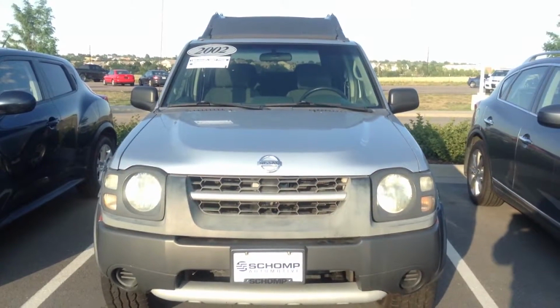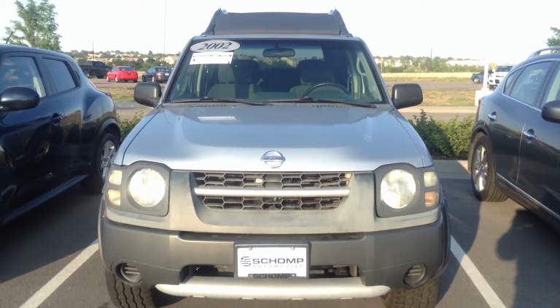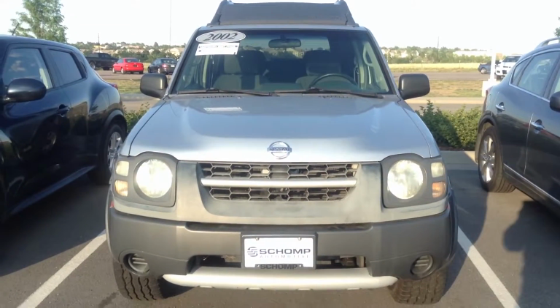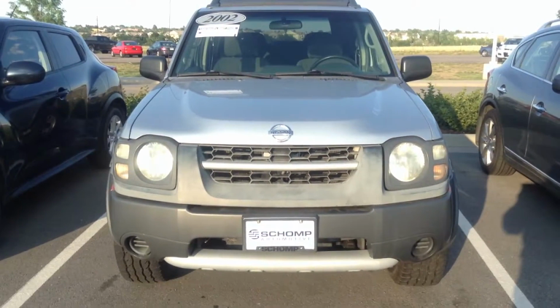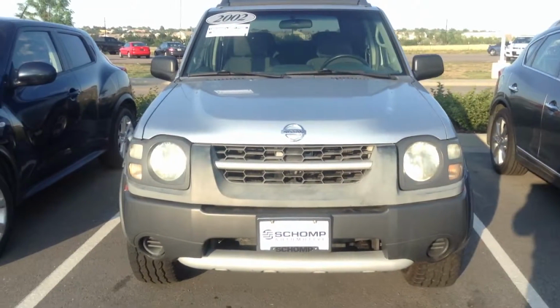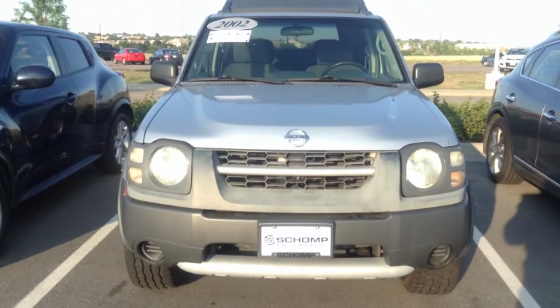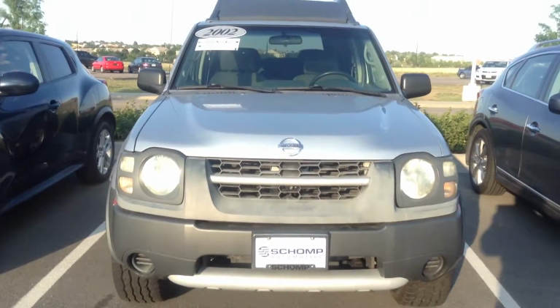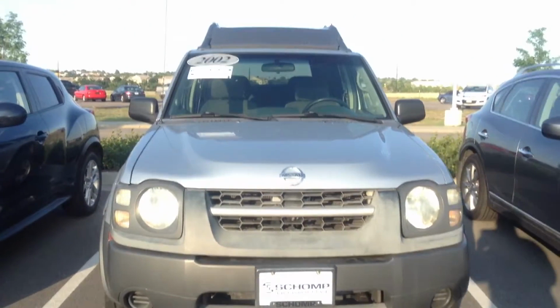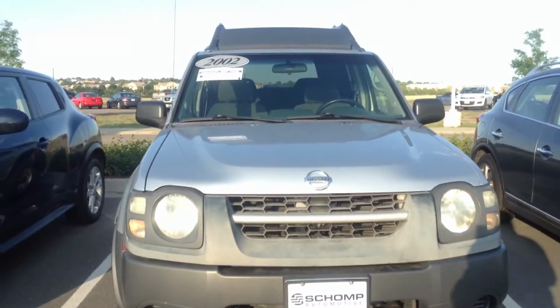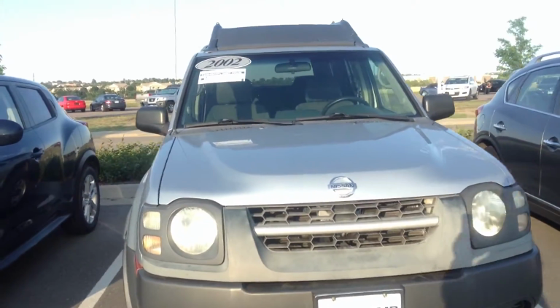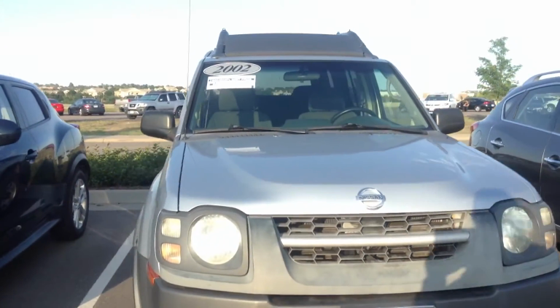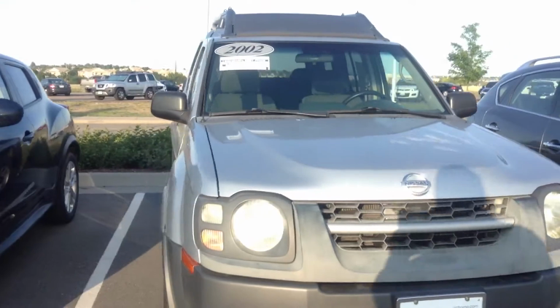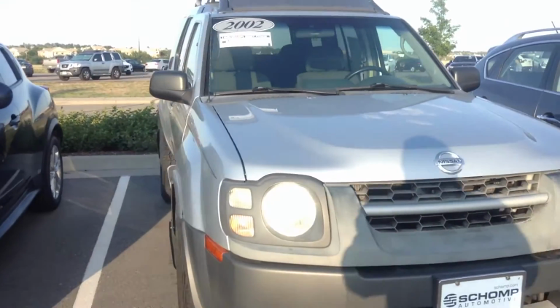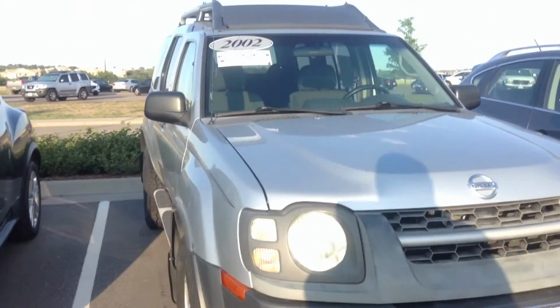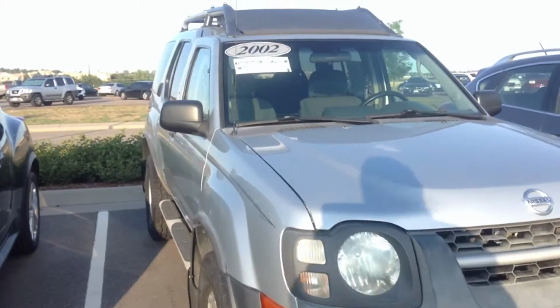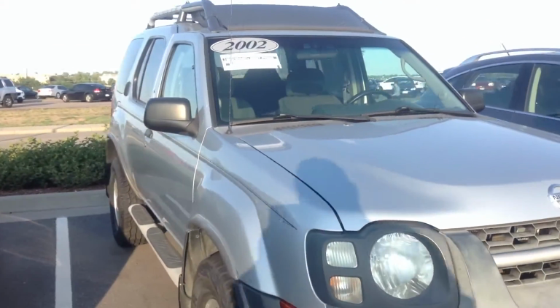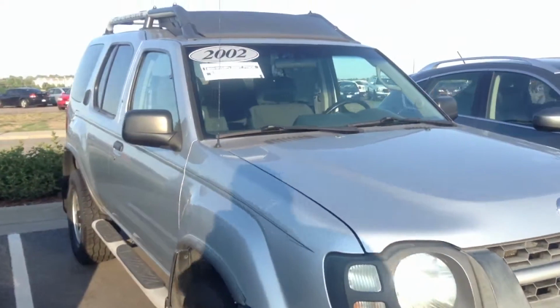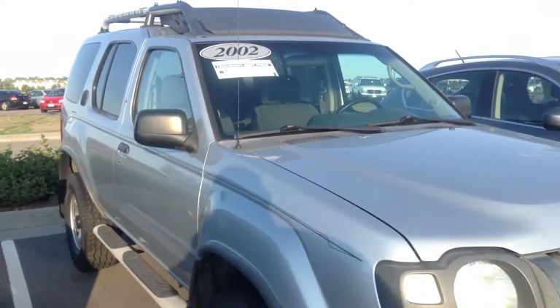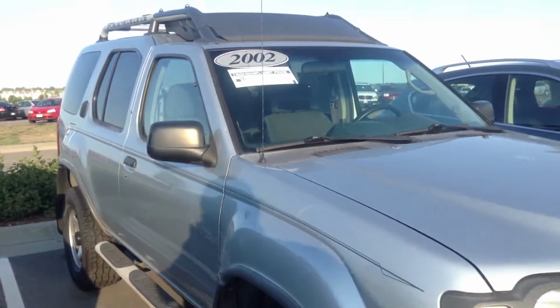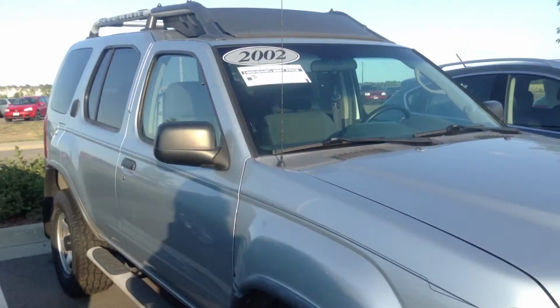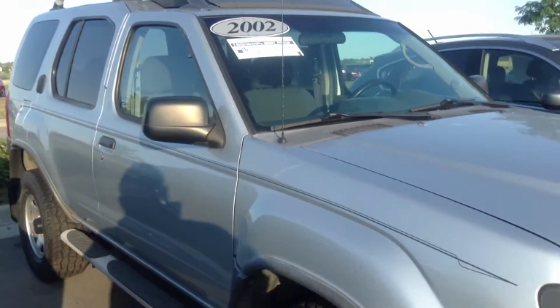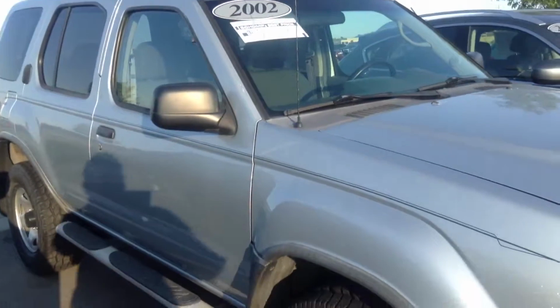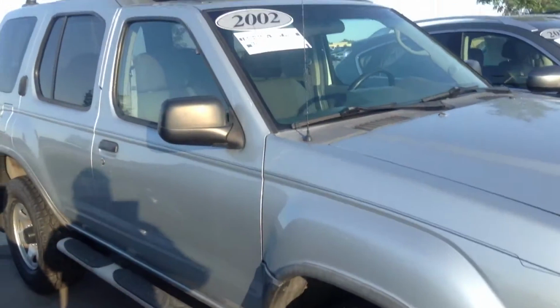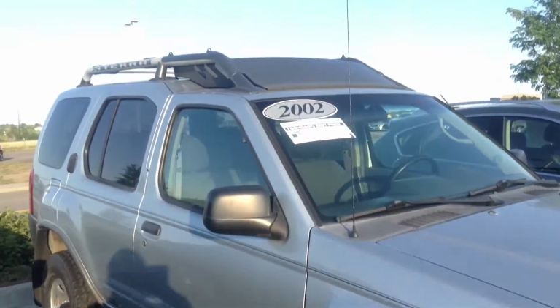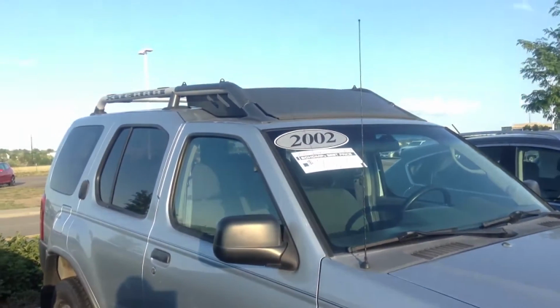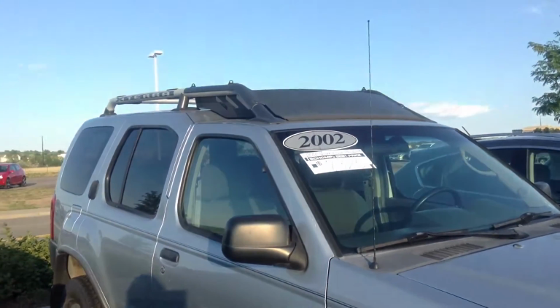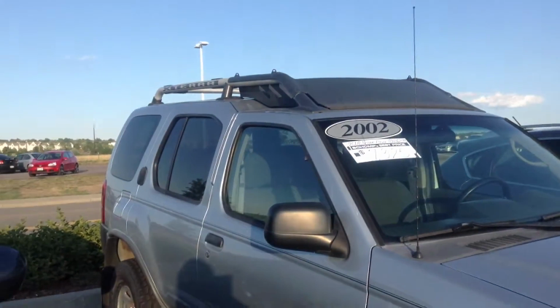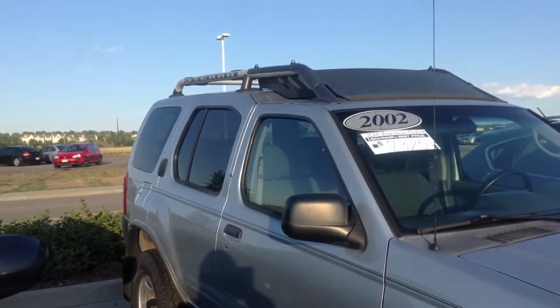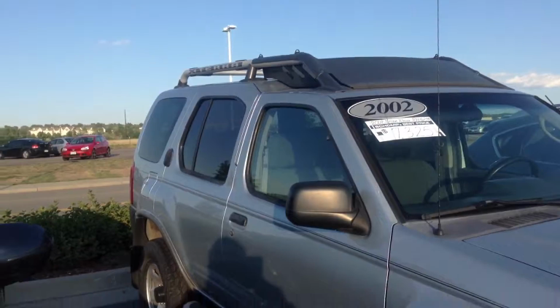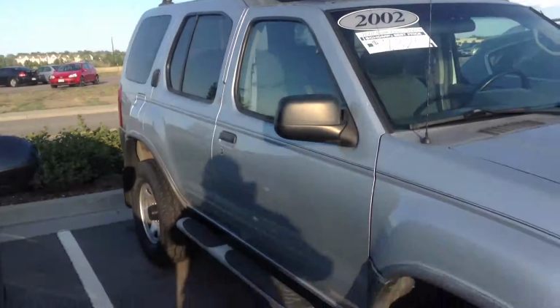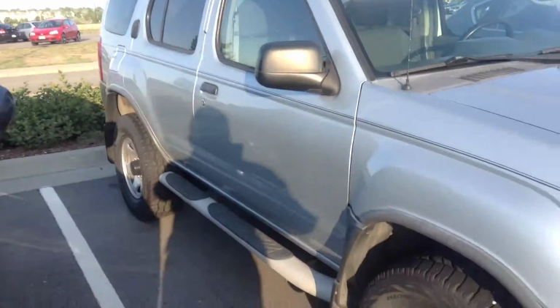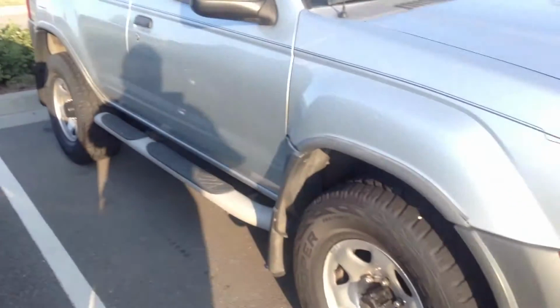Hi, this is Sal at Shop BMW. Received your inquiry on the 2002 Xterra here. Wanted to get you a little bit of a closer look at it before you made it in for a test drive.